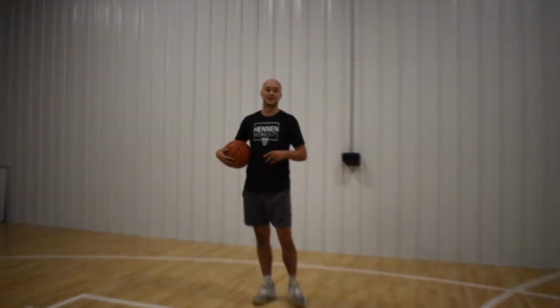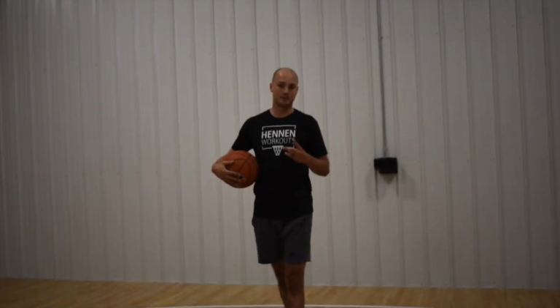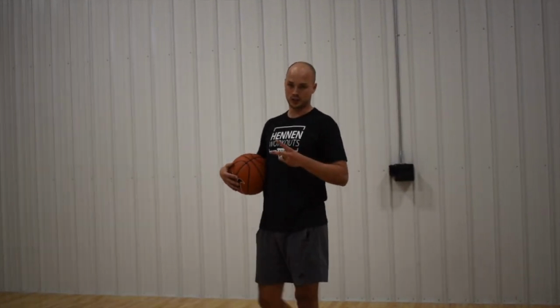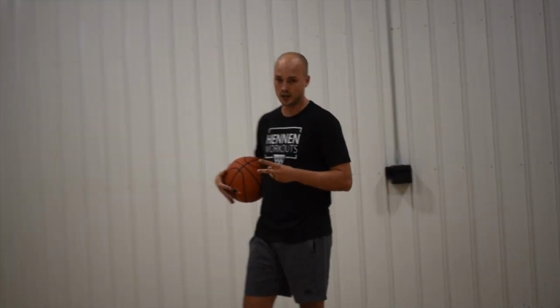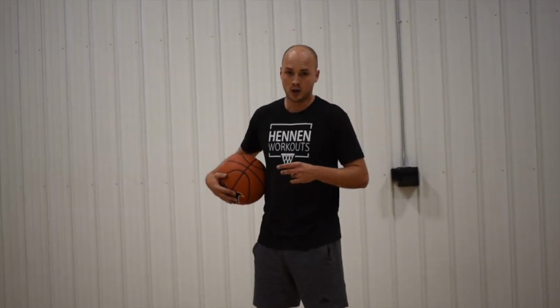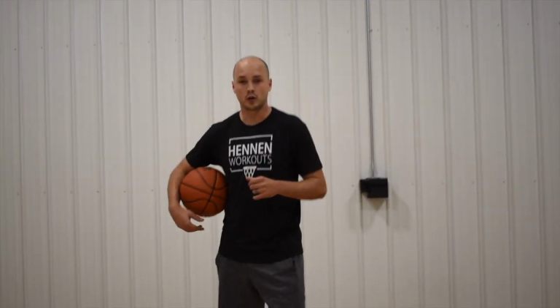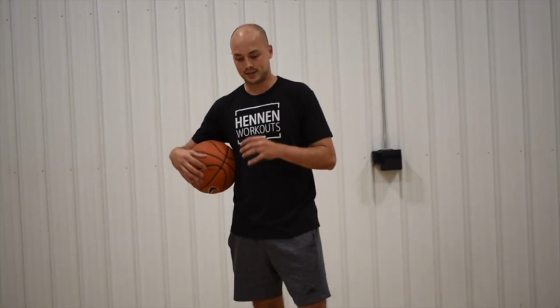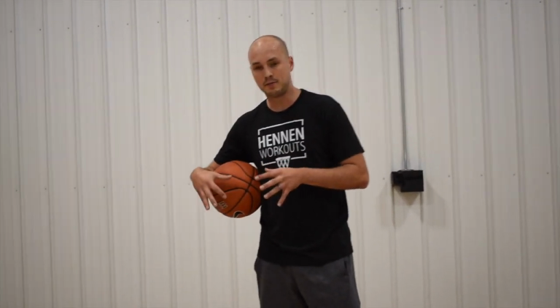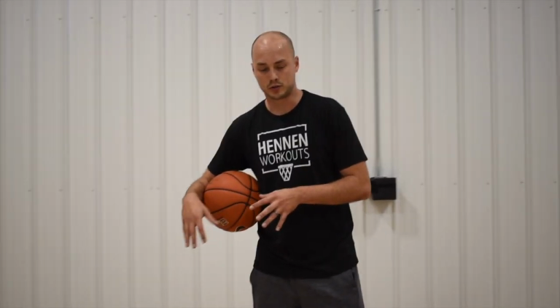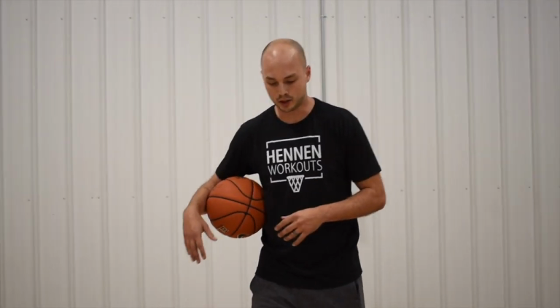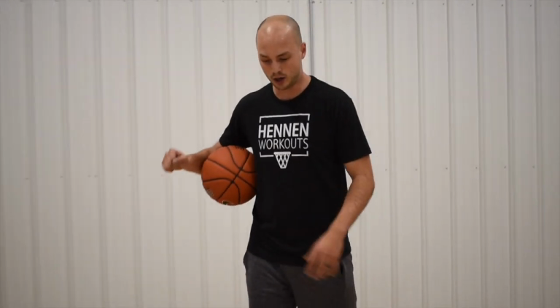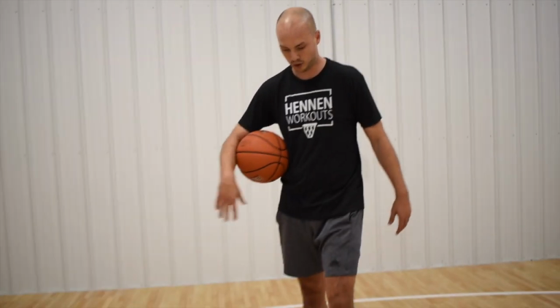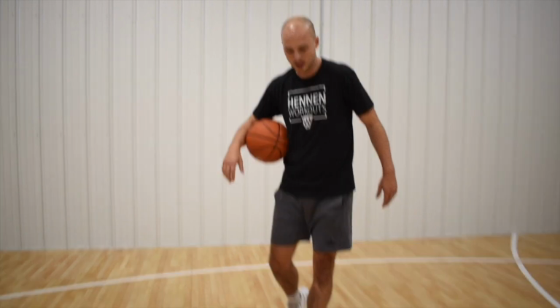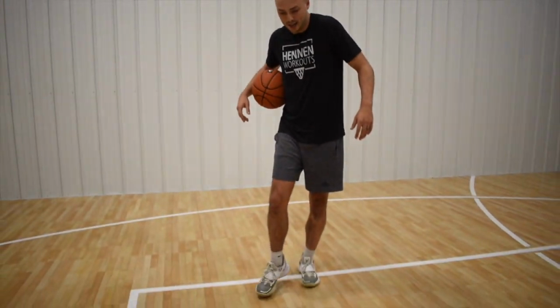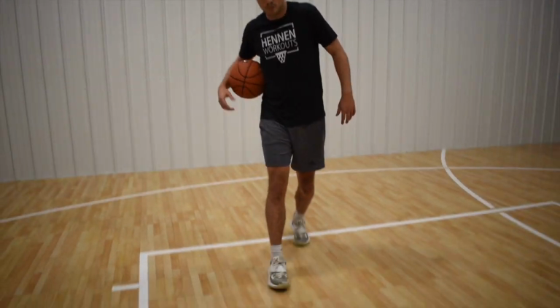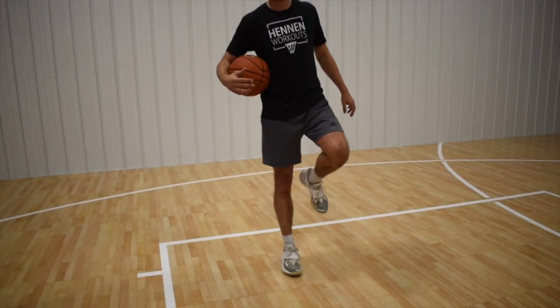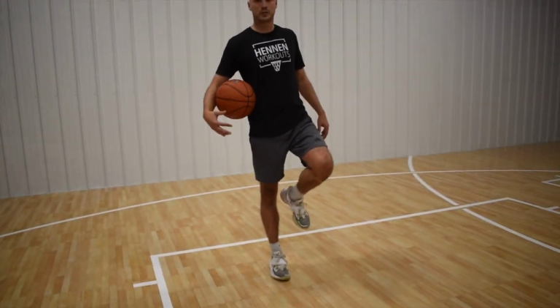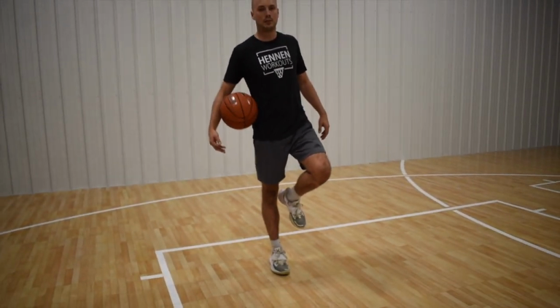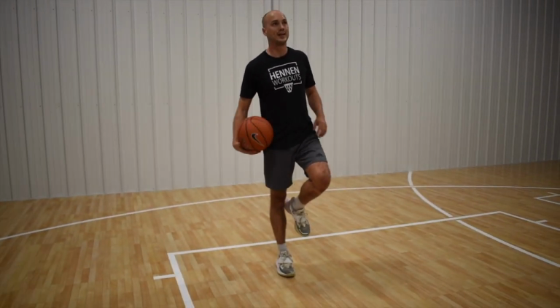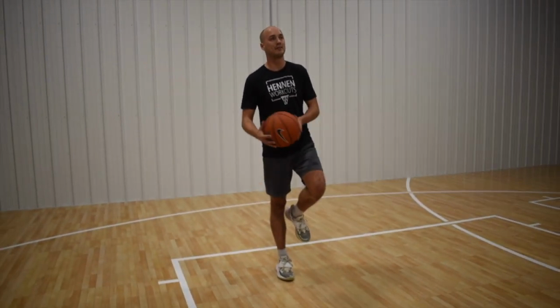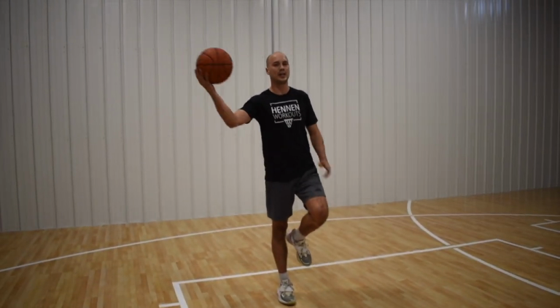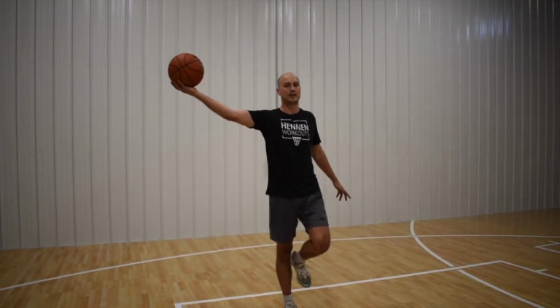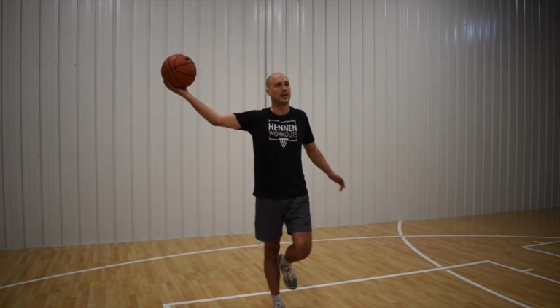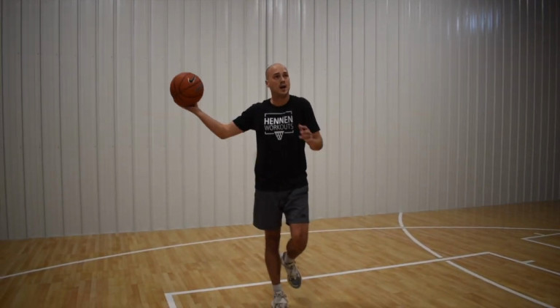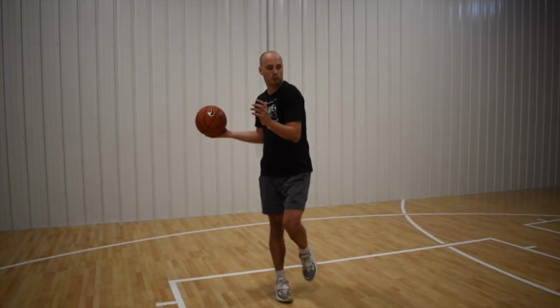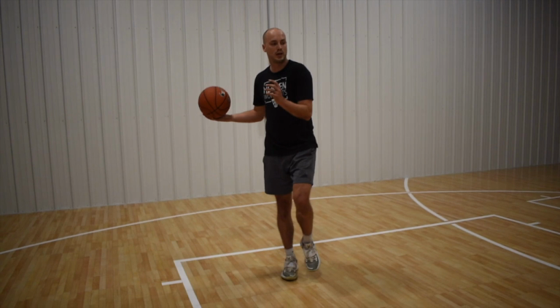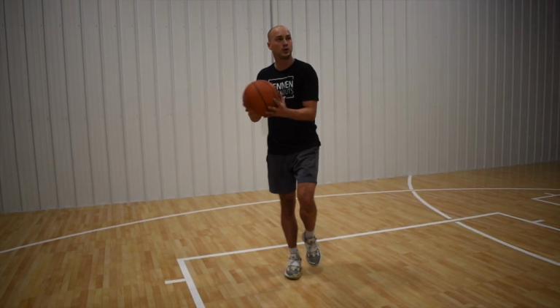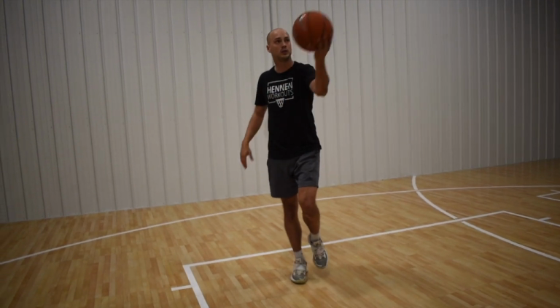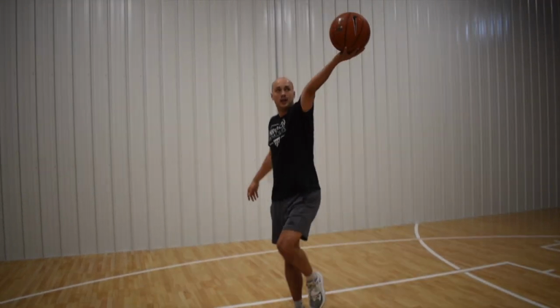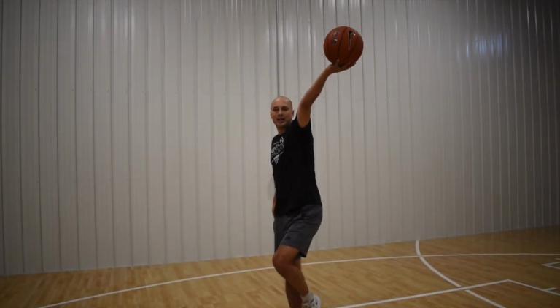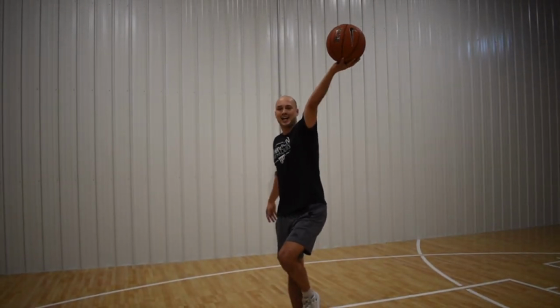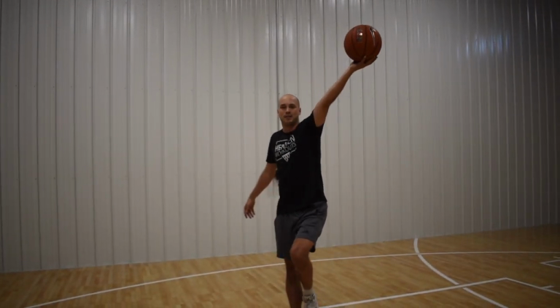For the second finish, we're going to go with that same foot. I'm going to dribble and jump off that first step. Instead of finishing outside hand, I'm going to rotate my shoulders and go inside and finish.